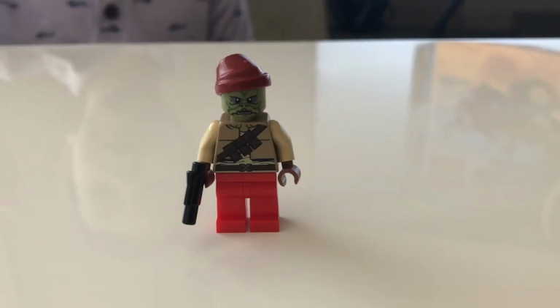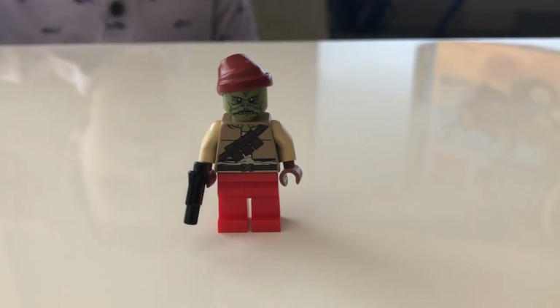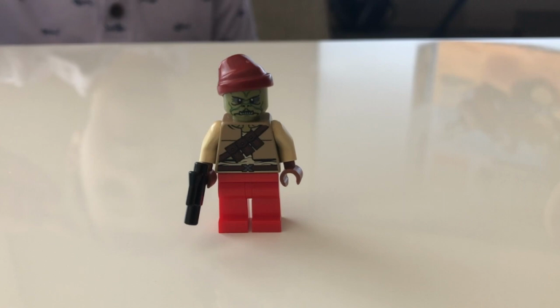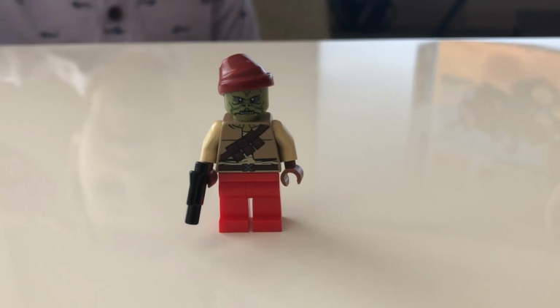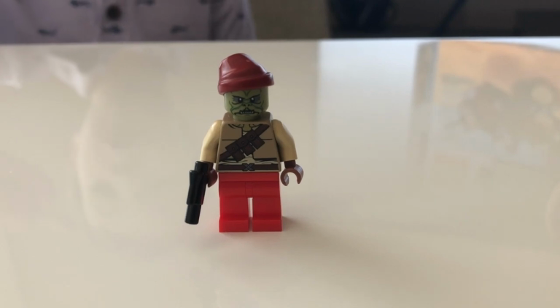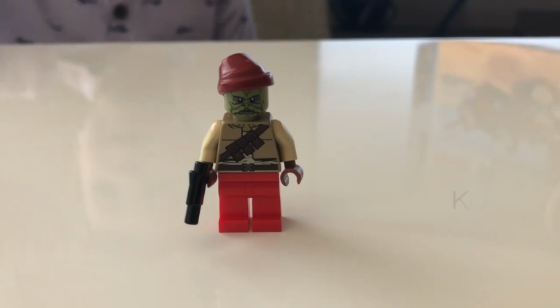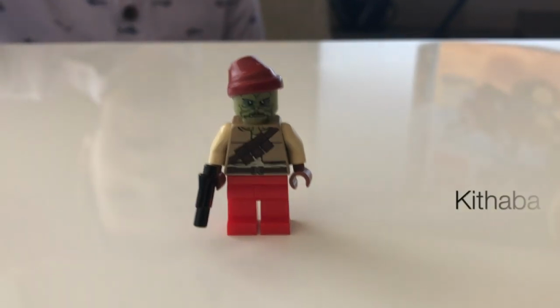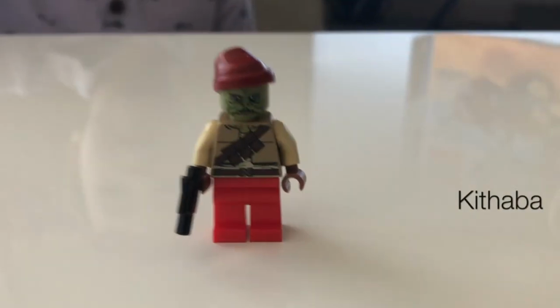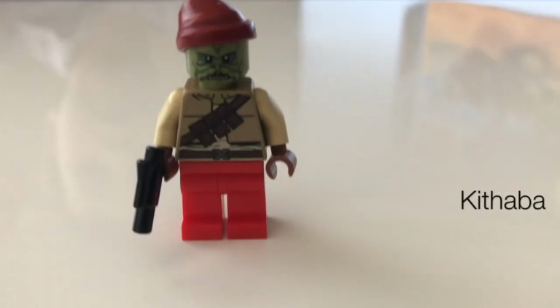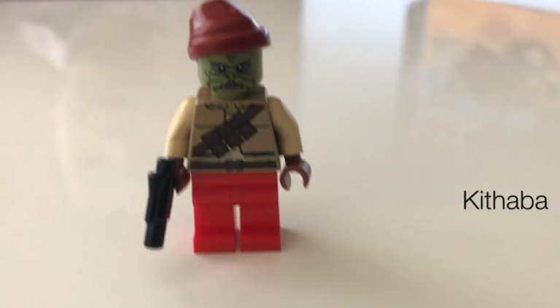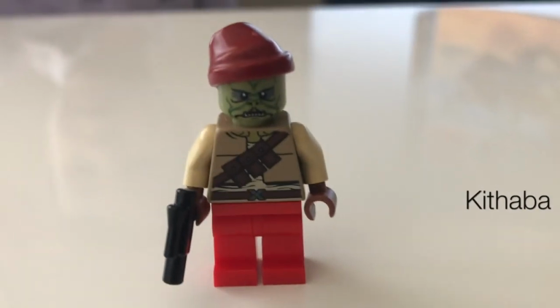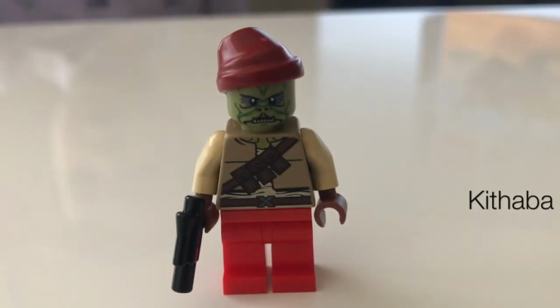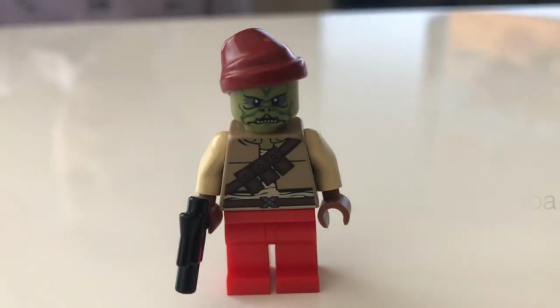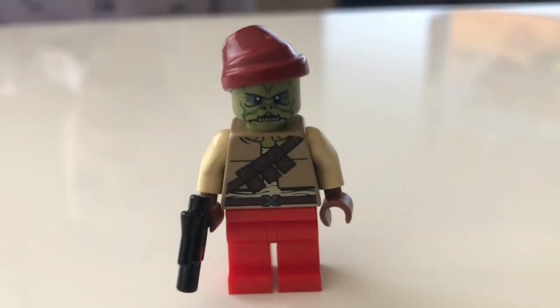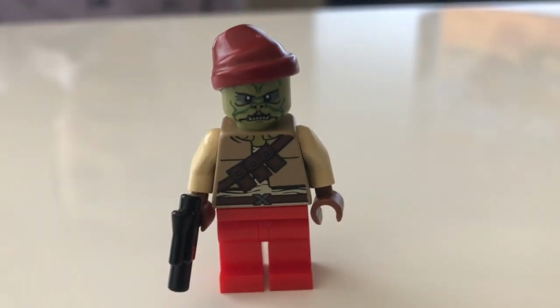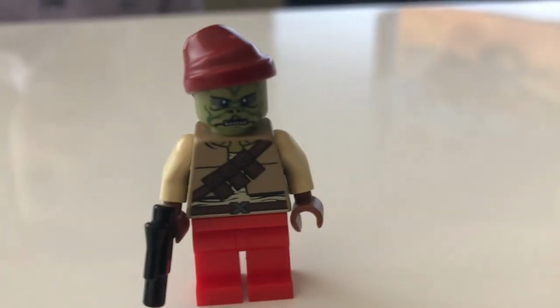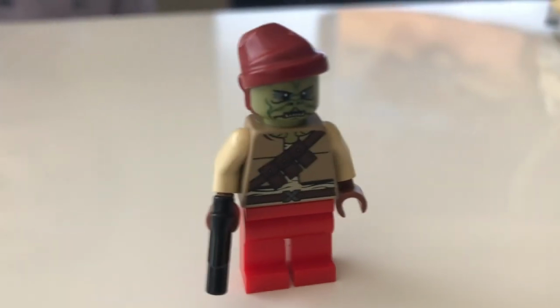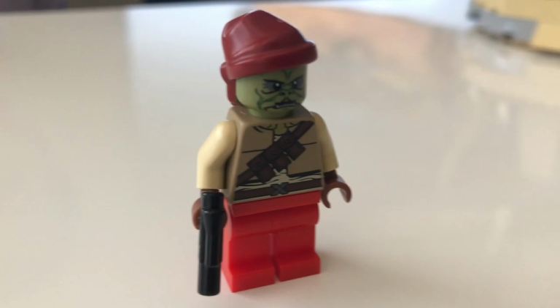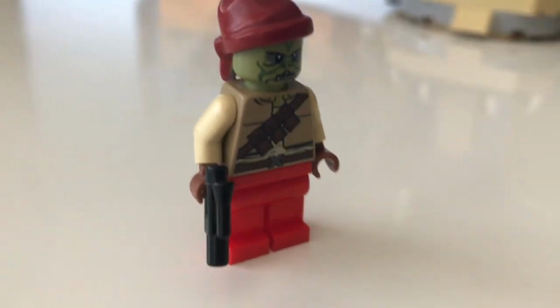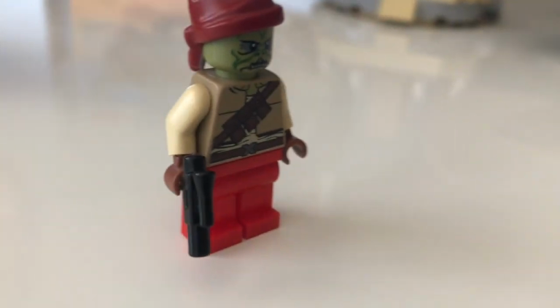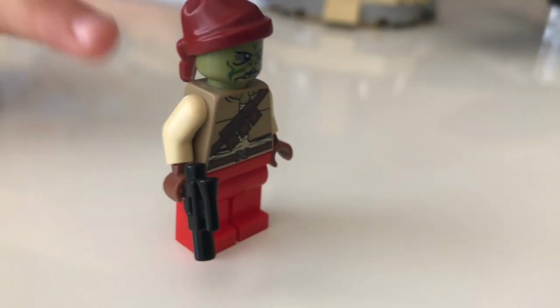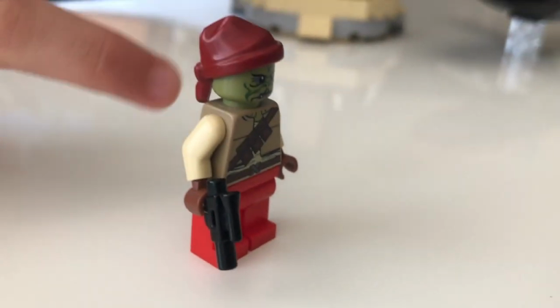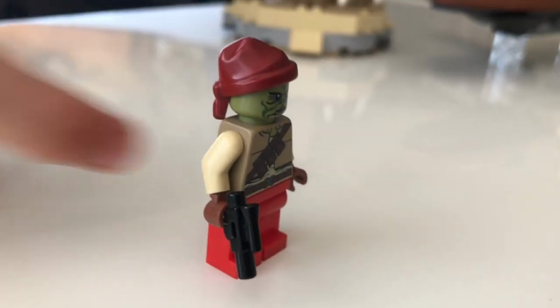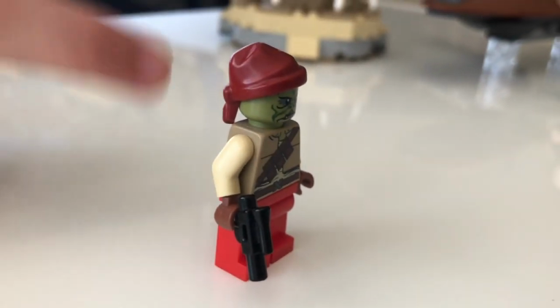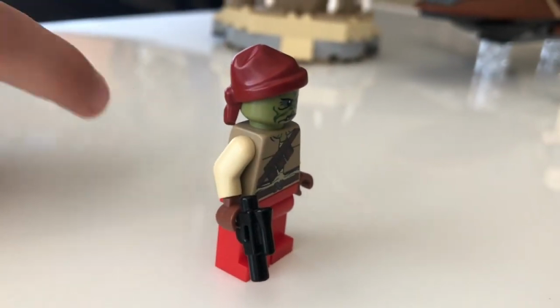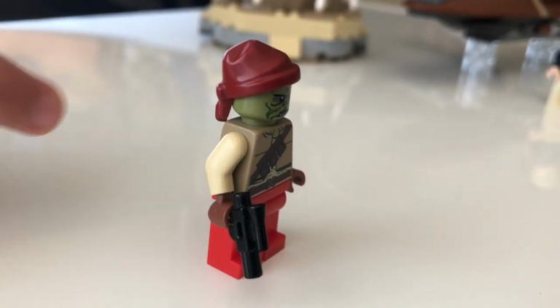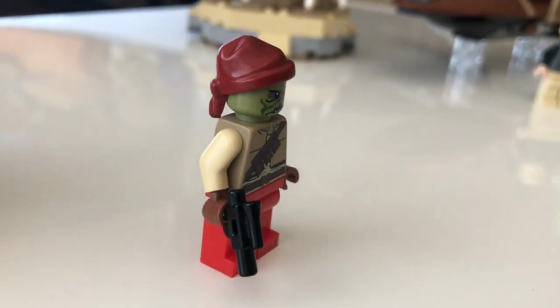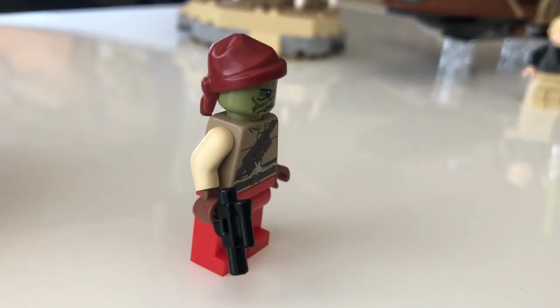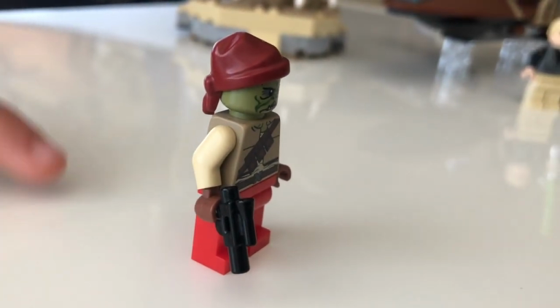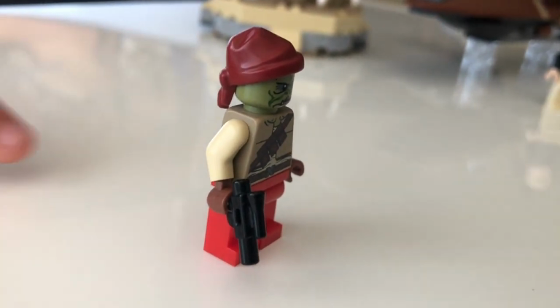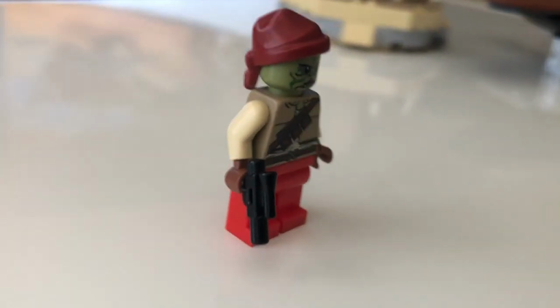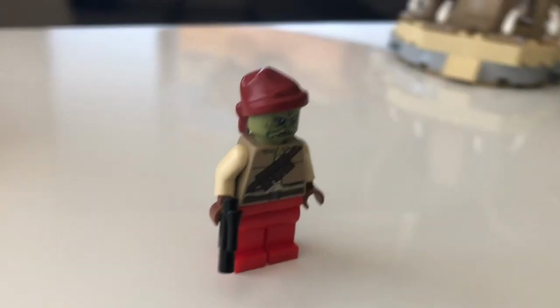This is Jabba's guard. He has some clothes and a little bracelet — you see right there. And he has some red pants.